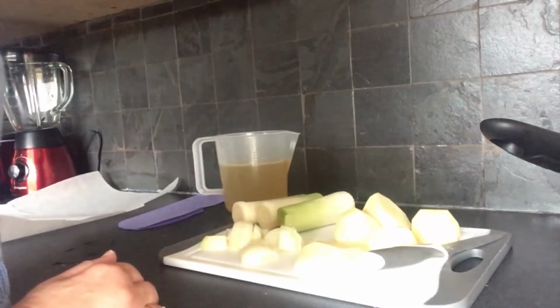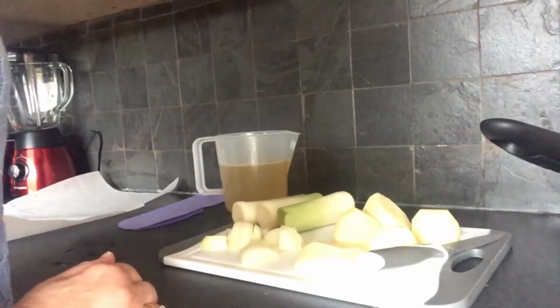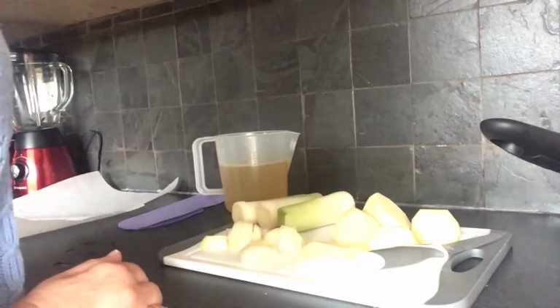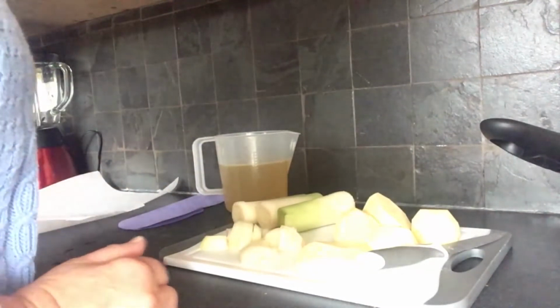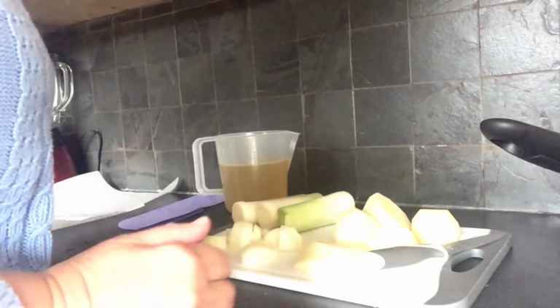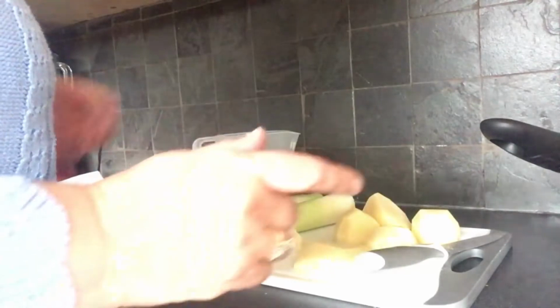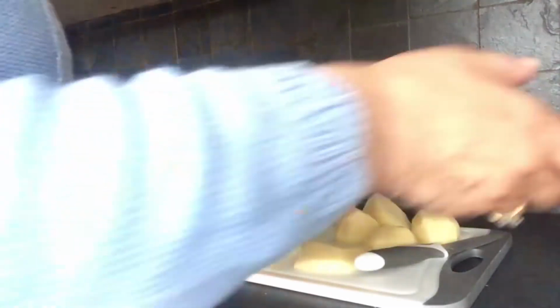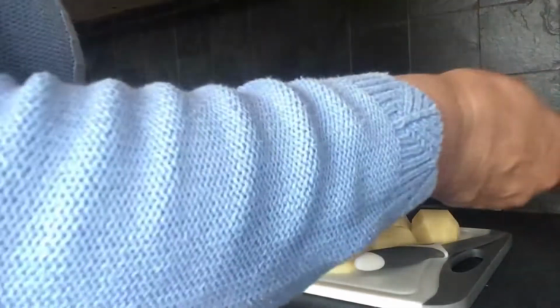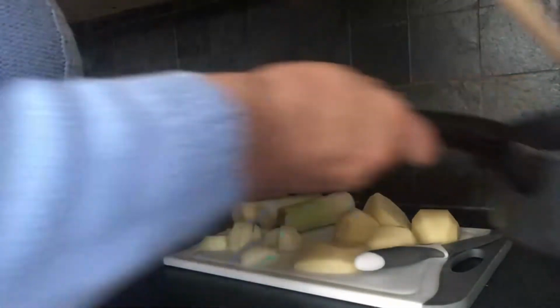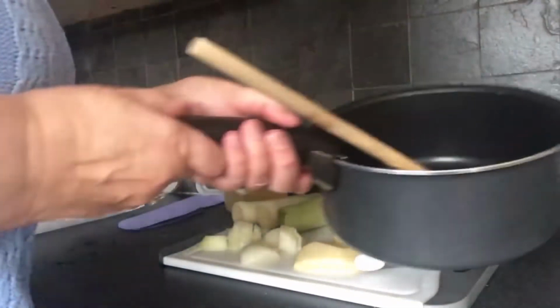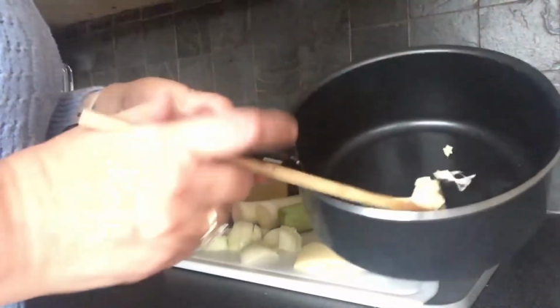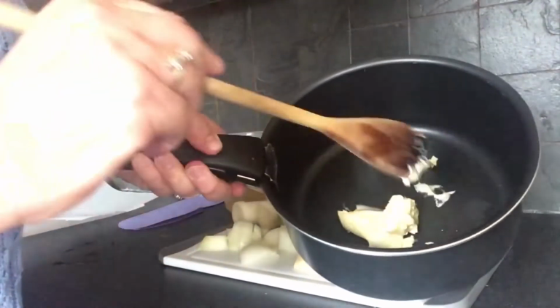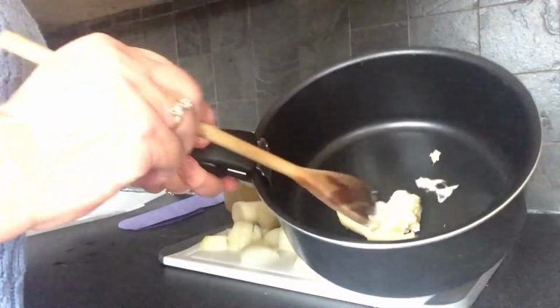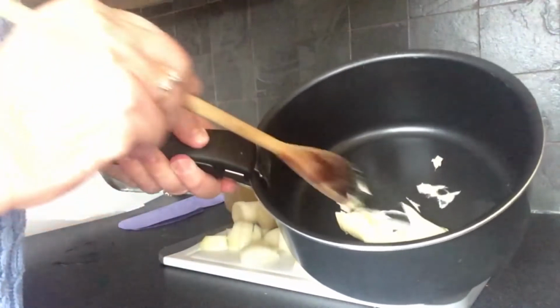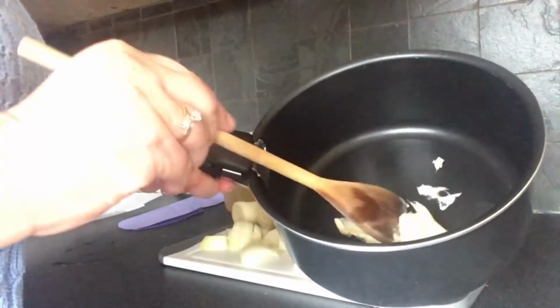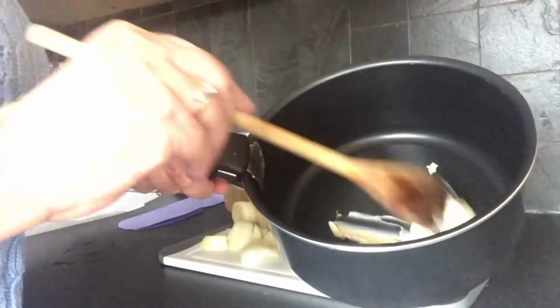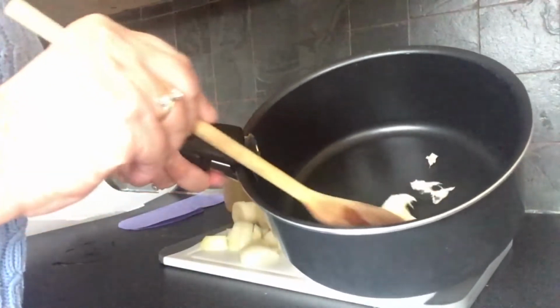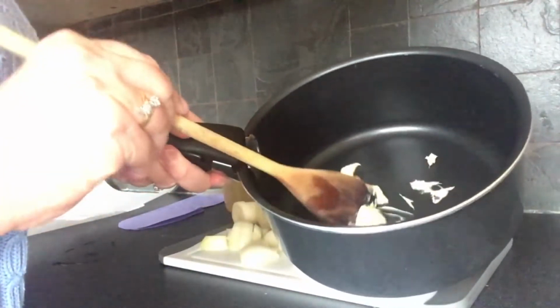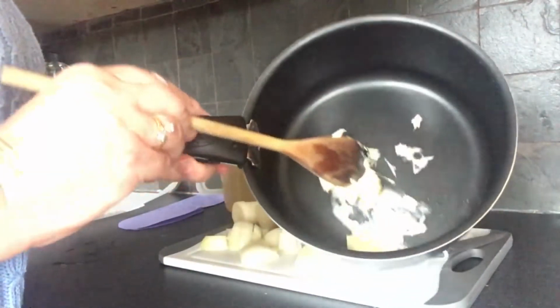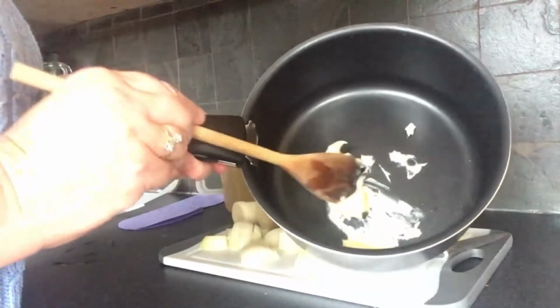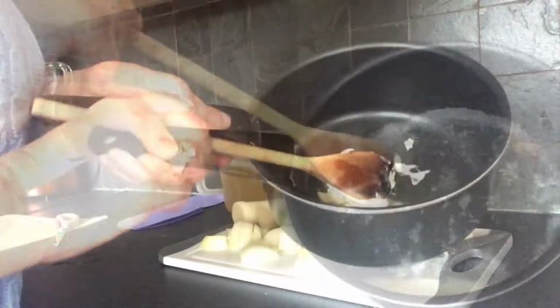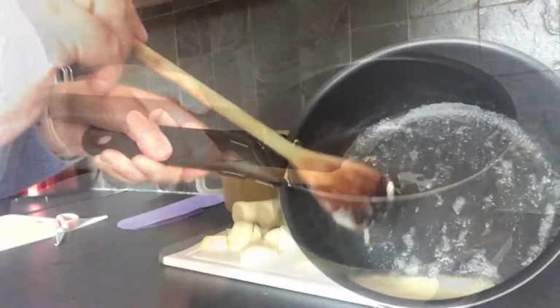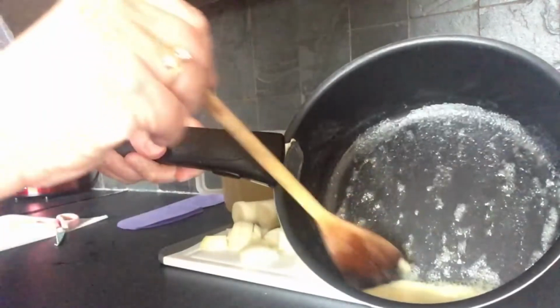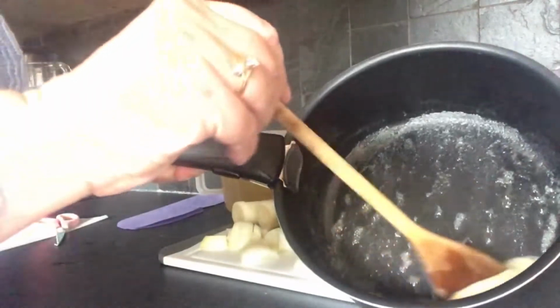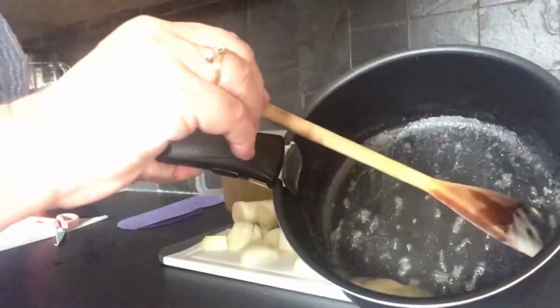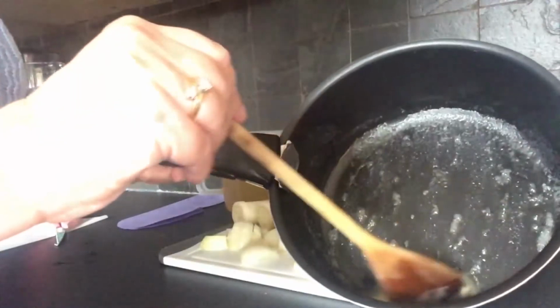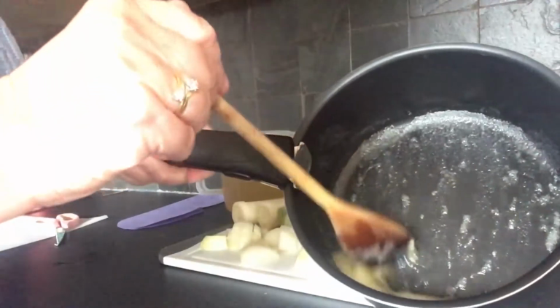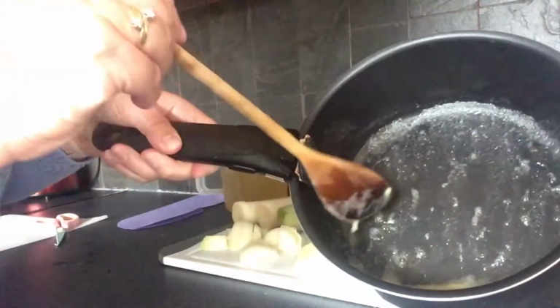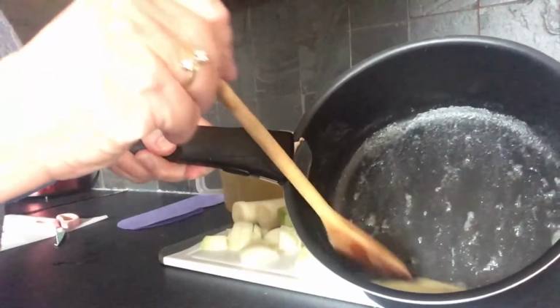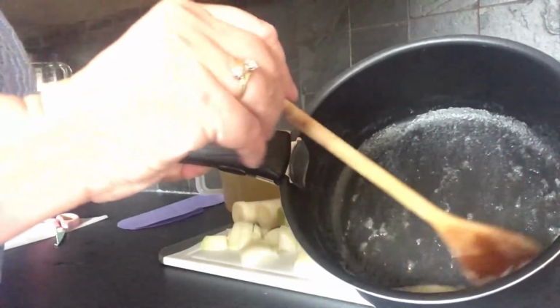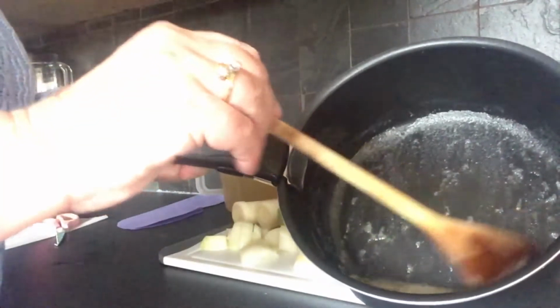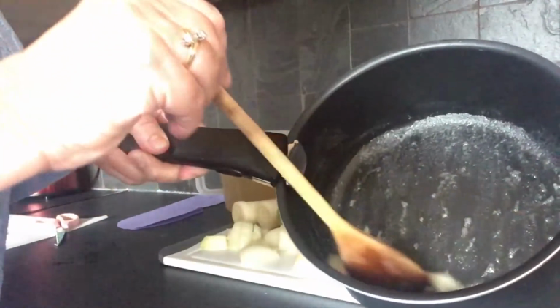What I'm going to do first is take this butter and melt it until it goes frothy. The butter has gone all frothy now — it just takes a few seconds really.